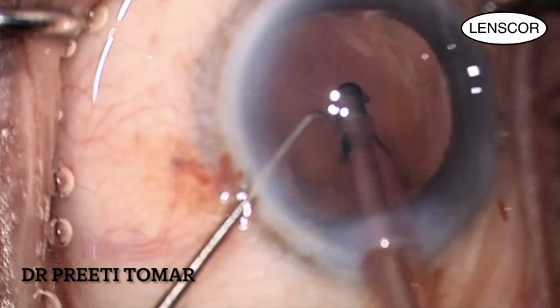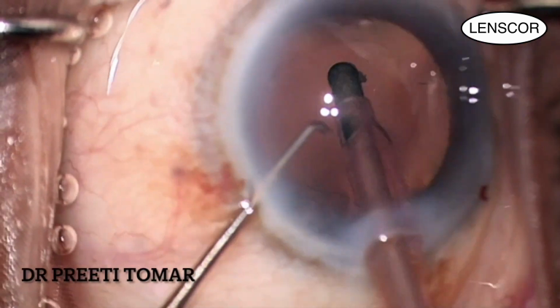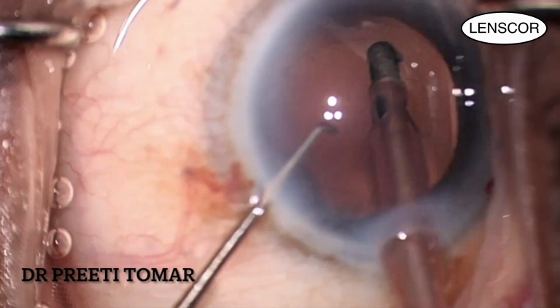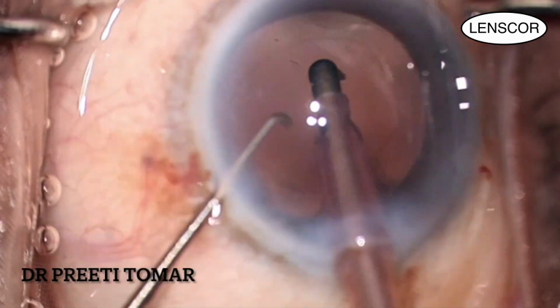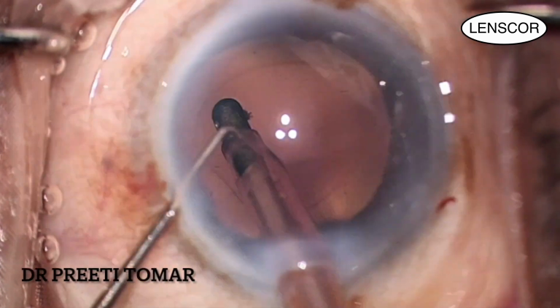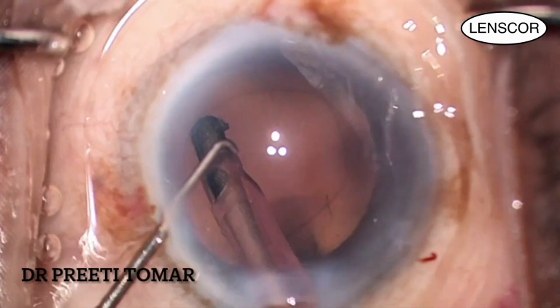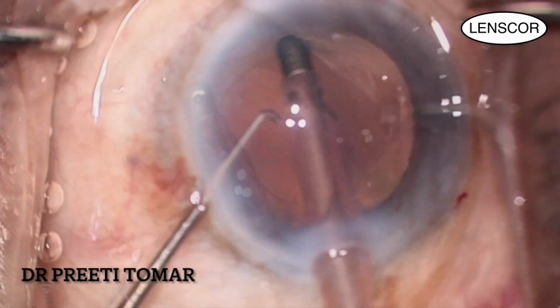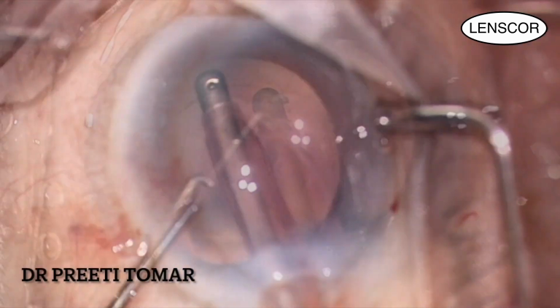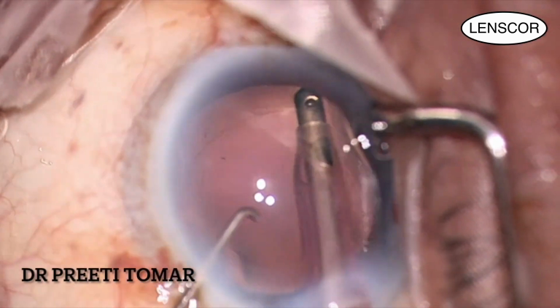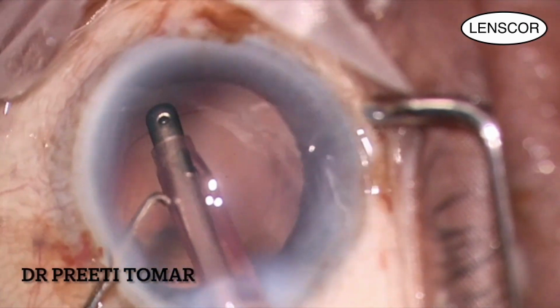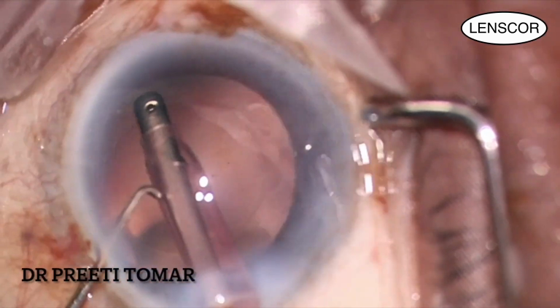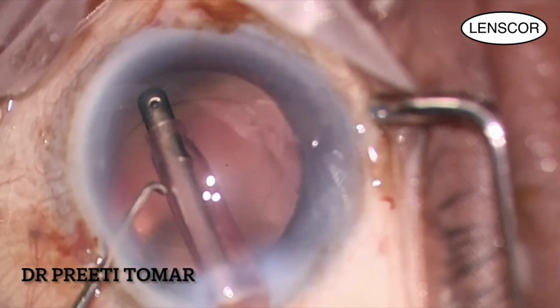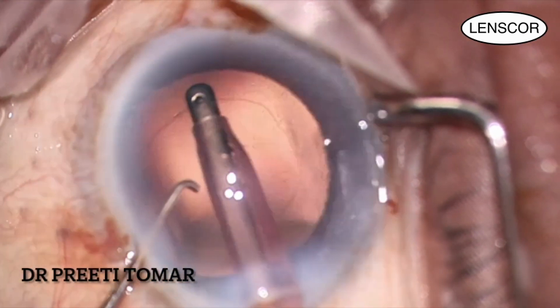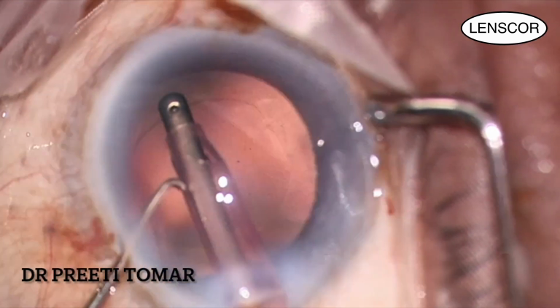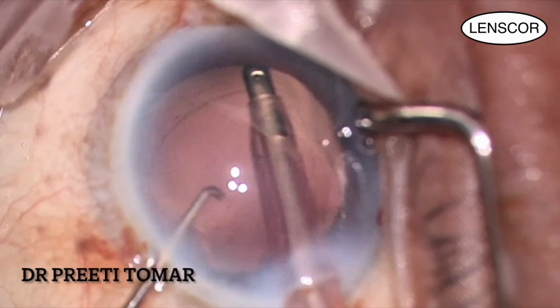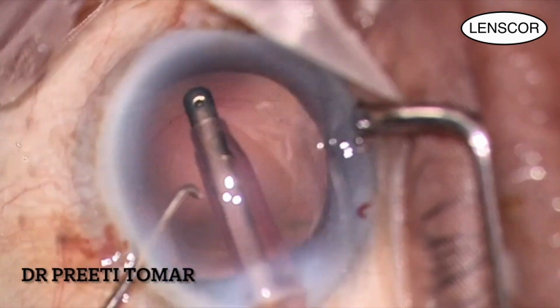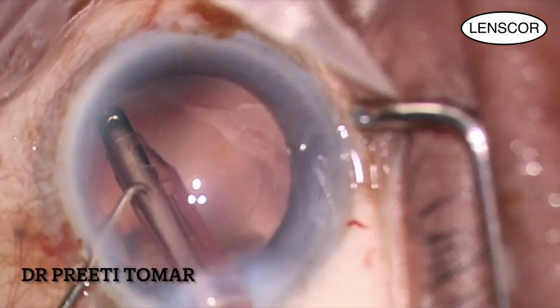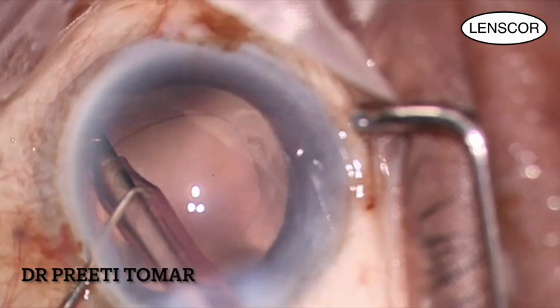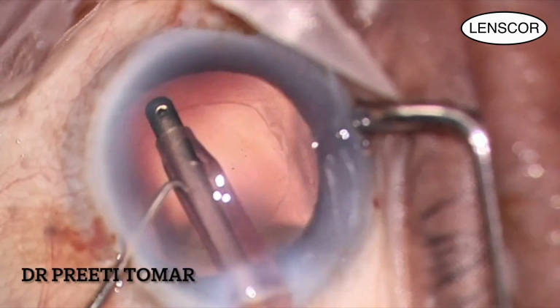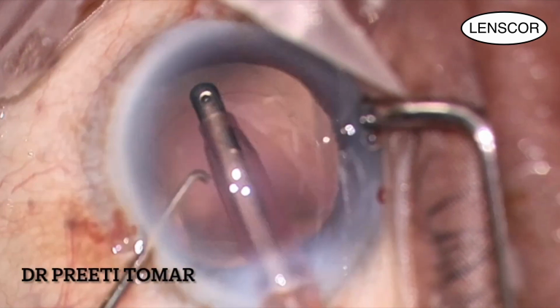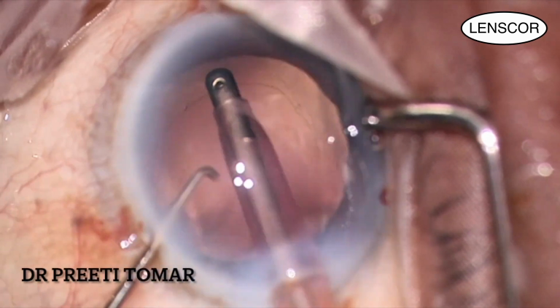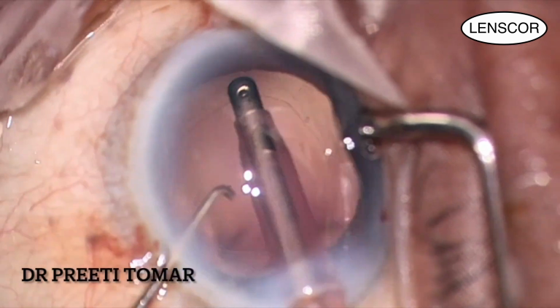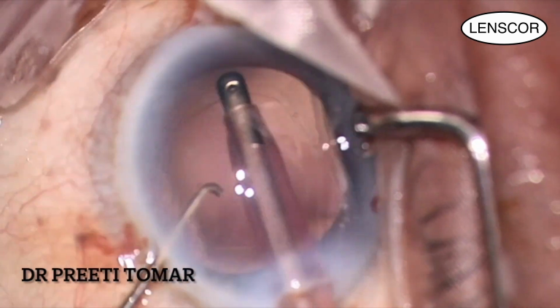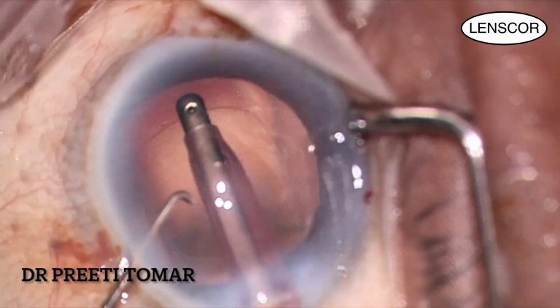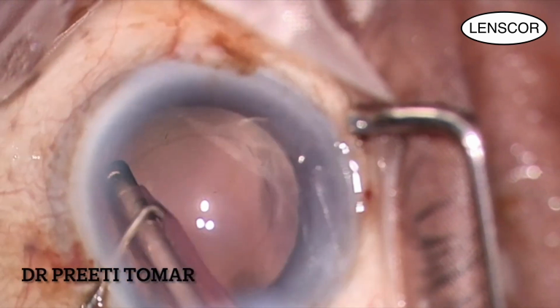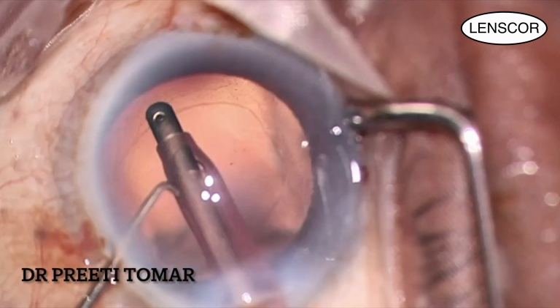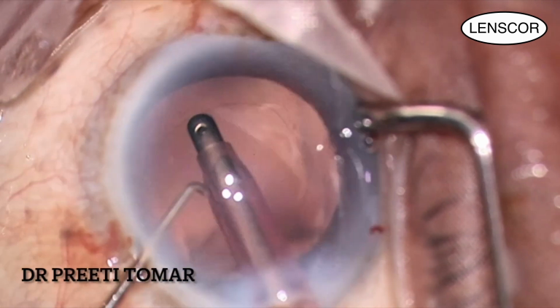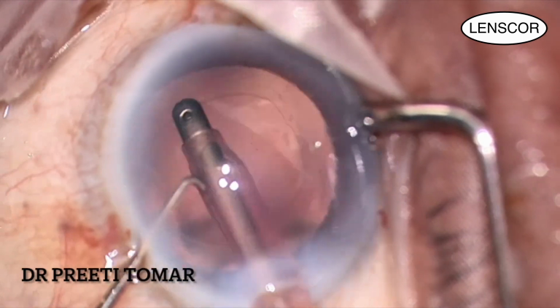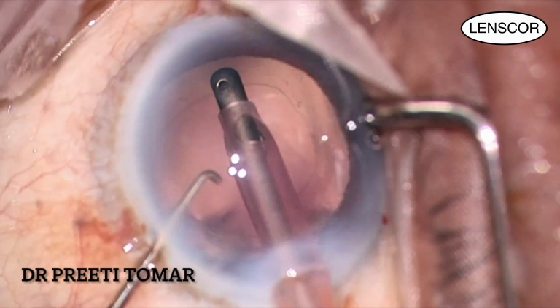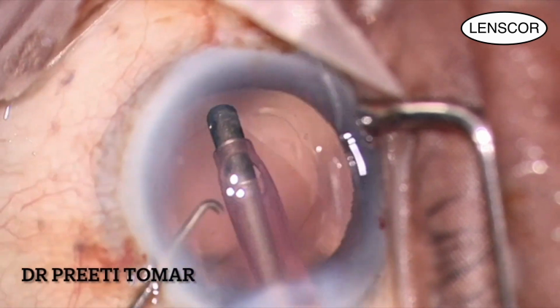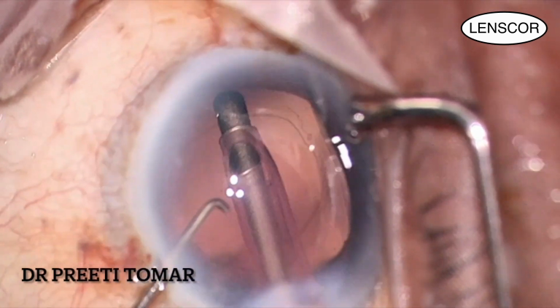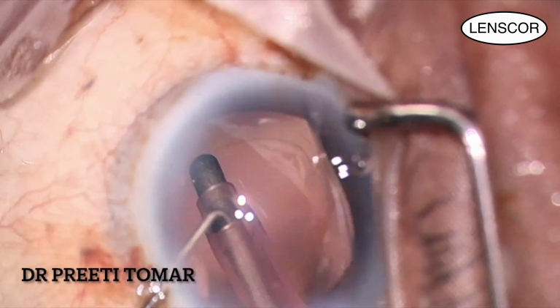I am meticulous when it comes to removing as many epithelial cells as possible, as these are responsible for posterior capsular opacification after cataract surgery. I also polish the underside of the anterior capsule margin.